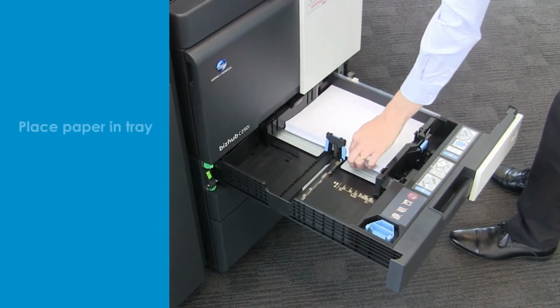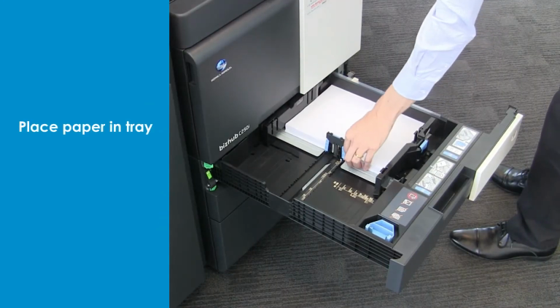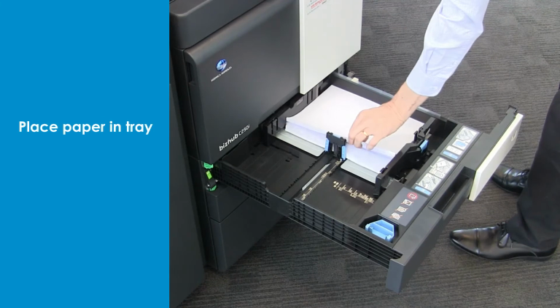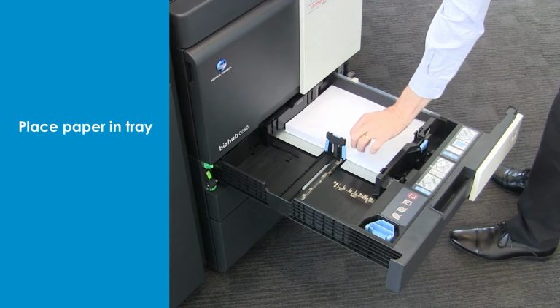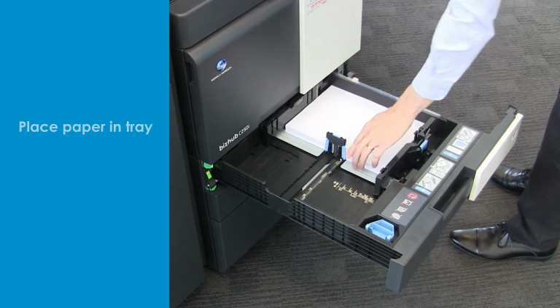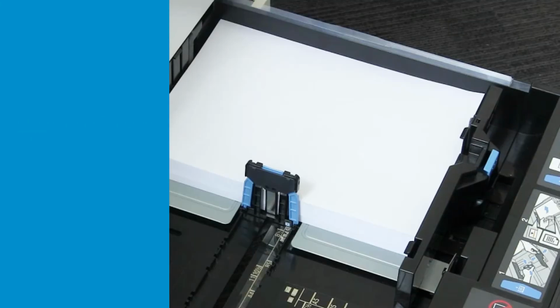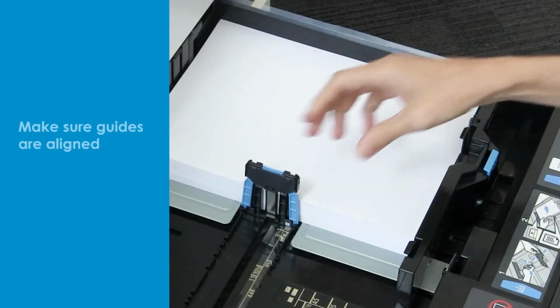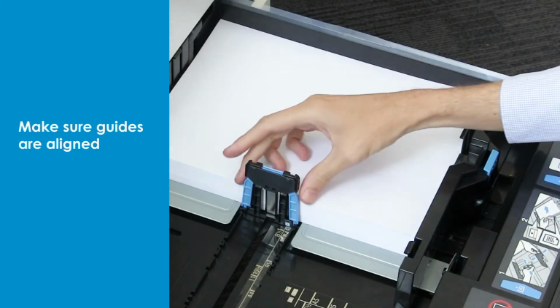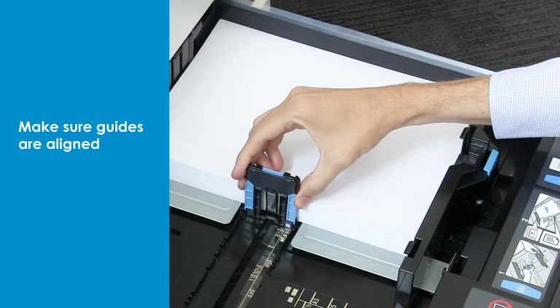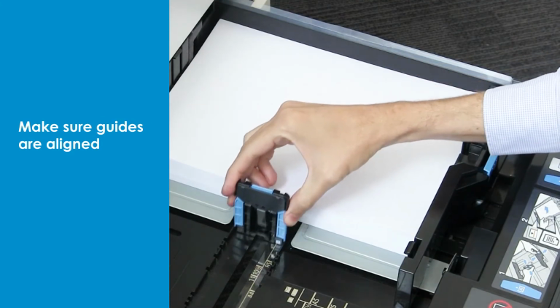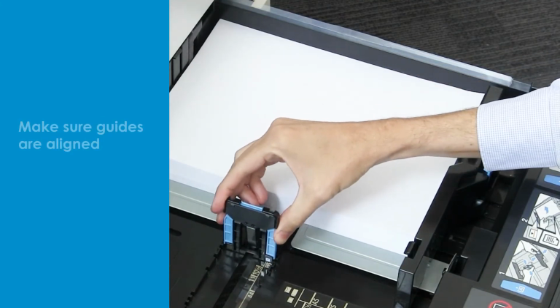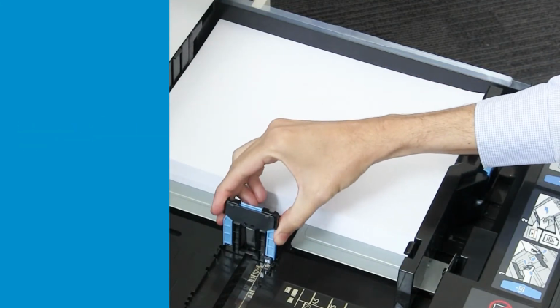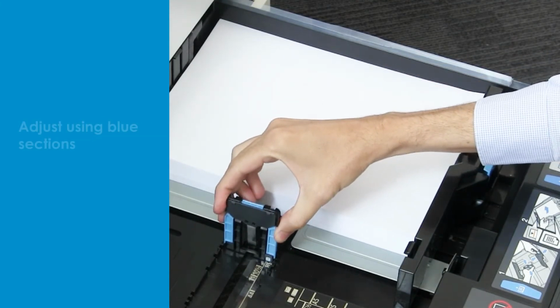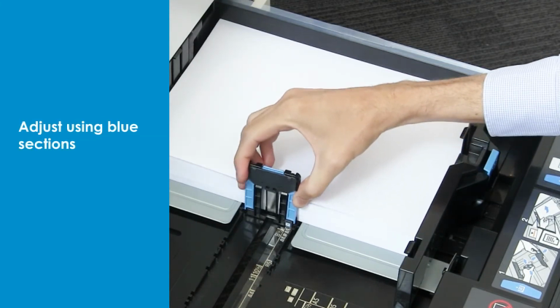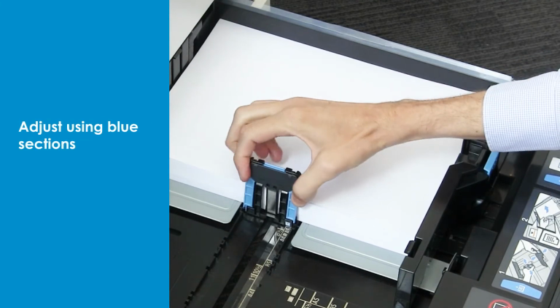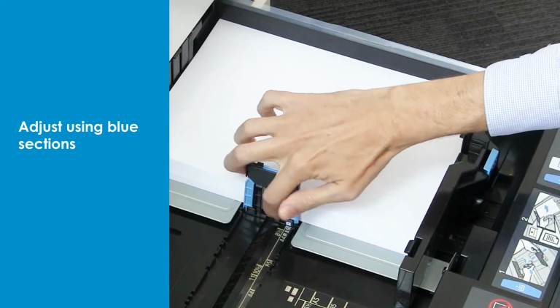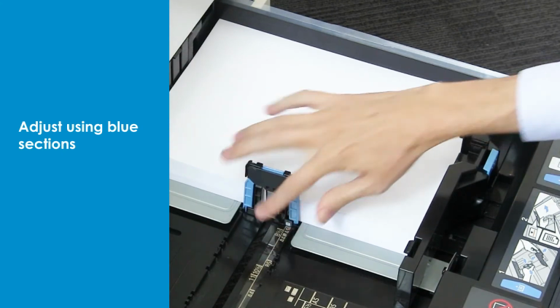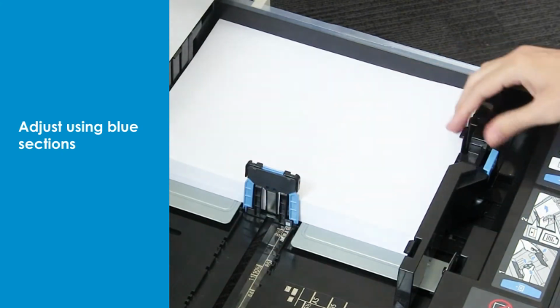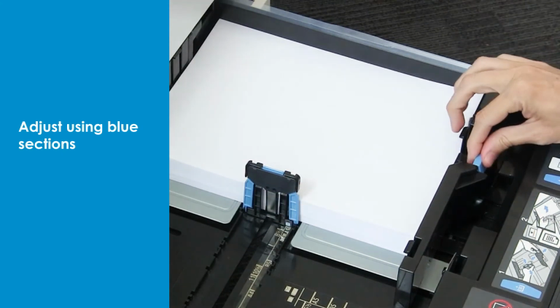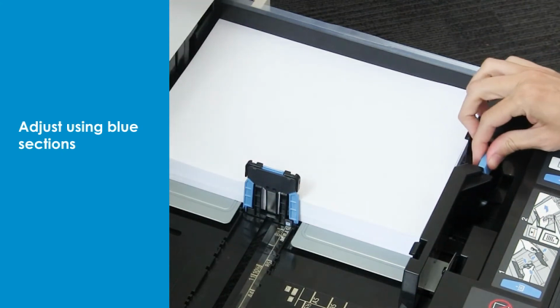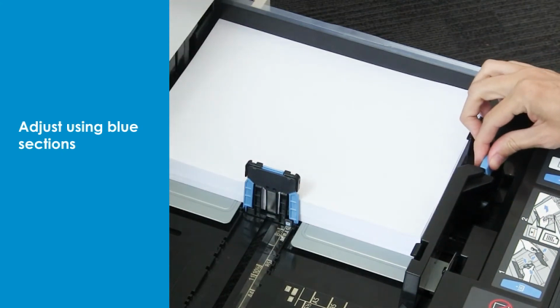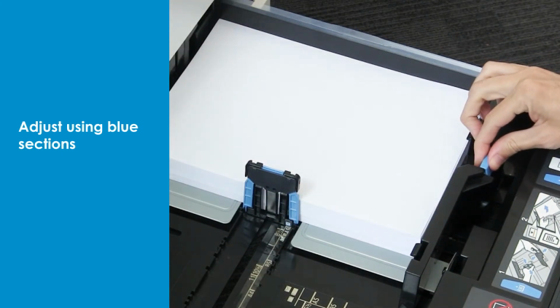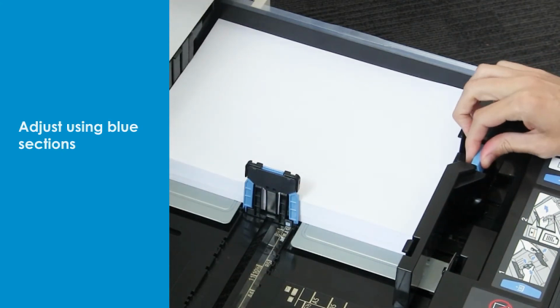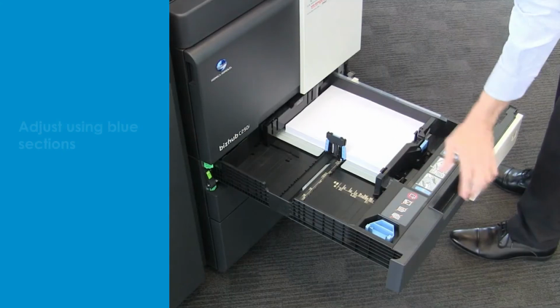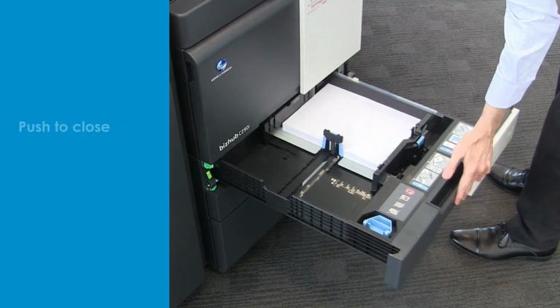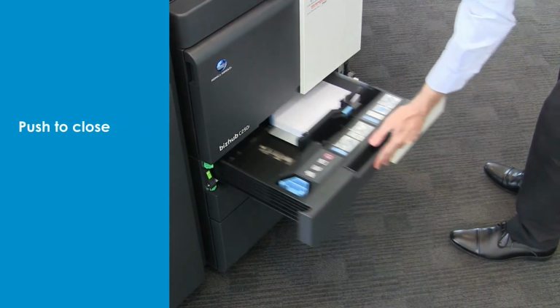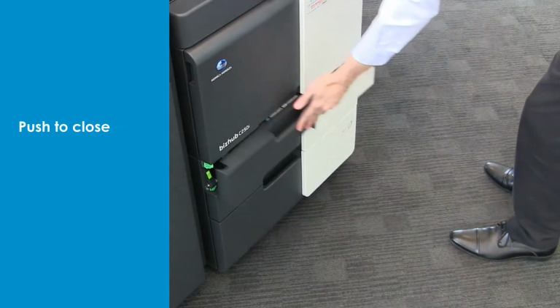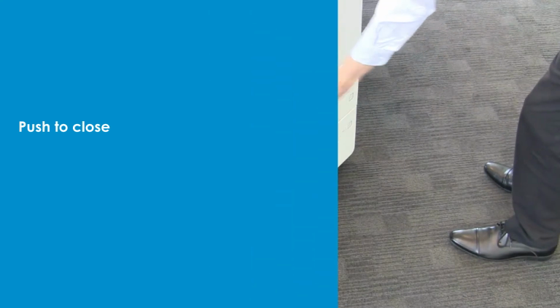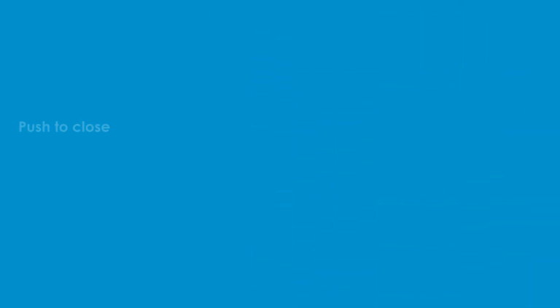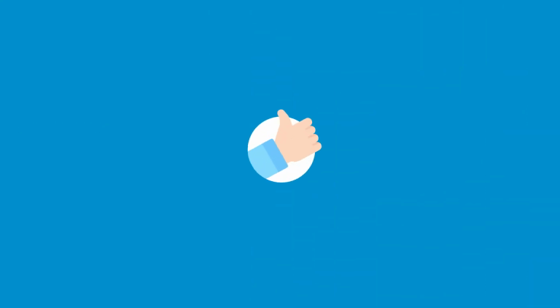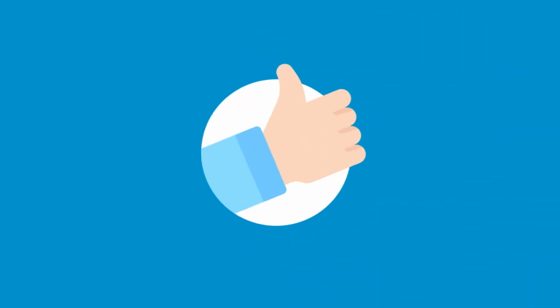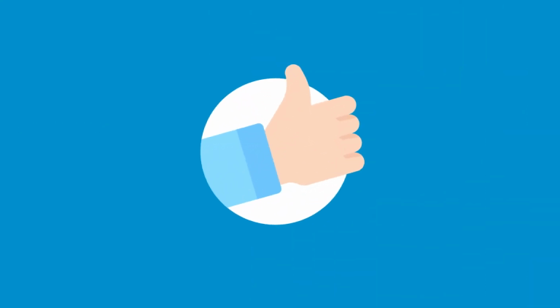Place the paper in the open tray and make sure the guides are aligned to the edges of the paper. Adjust using the blue sections. Gently push to close the paper tray. You're ready to go!